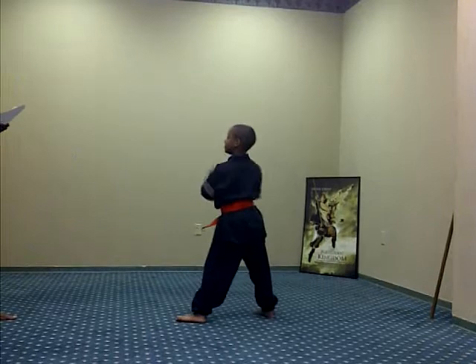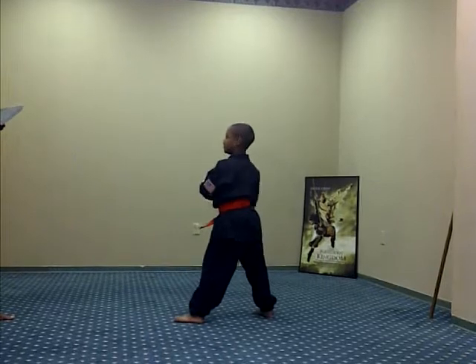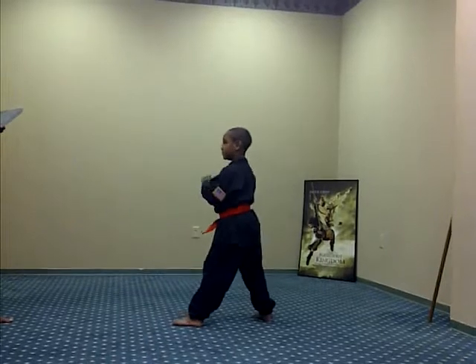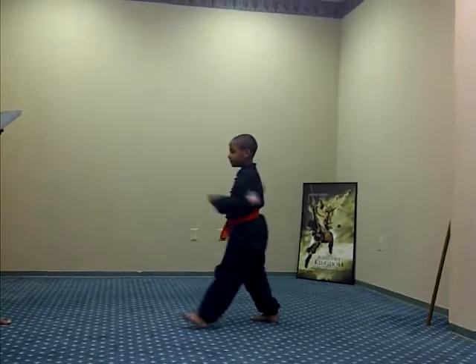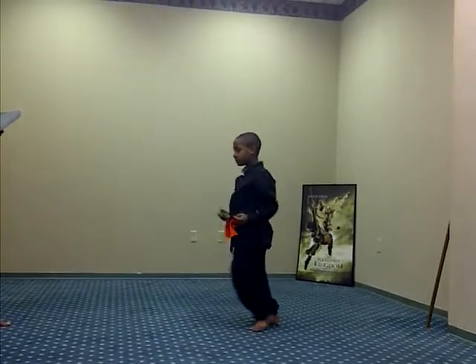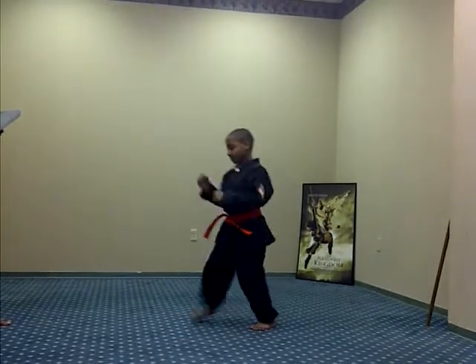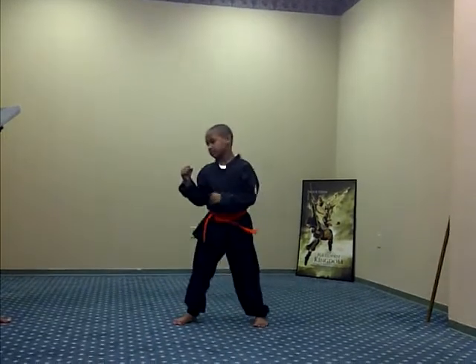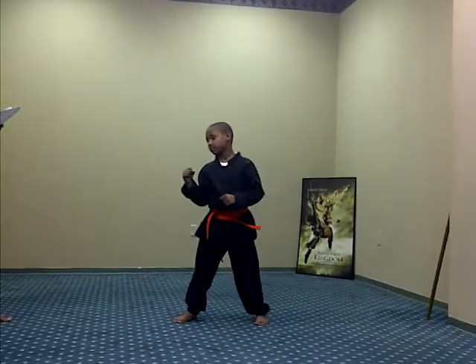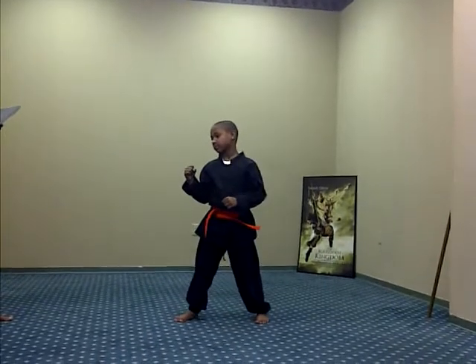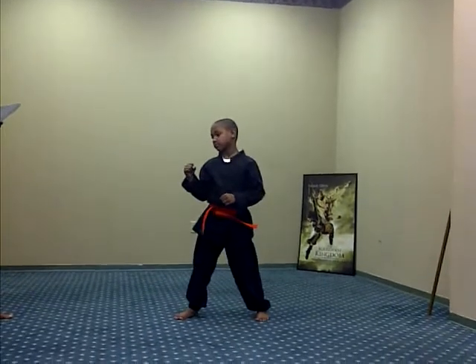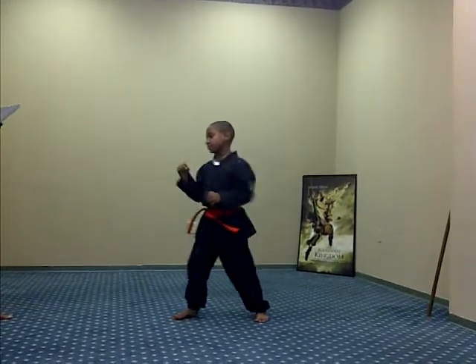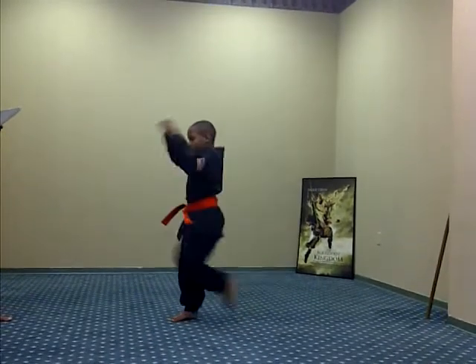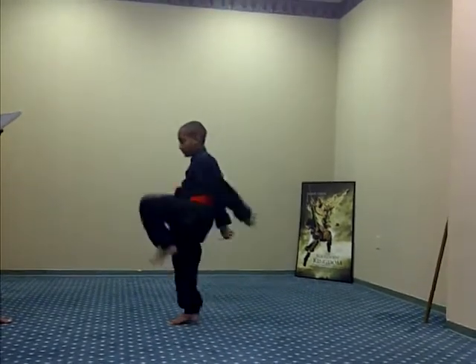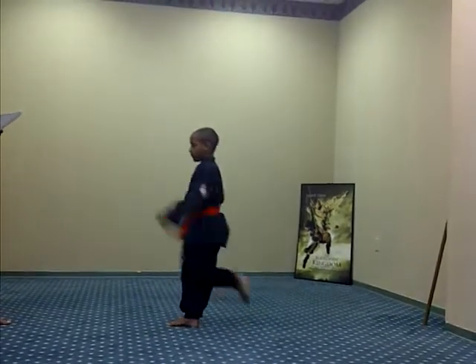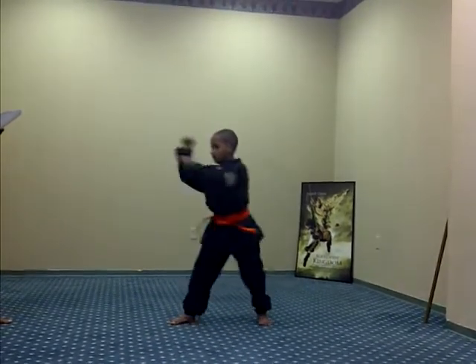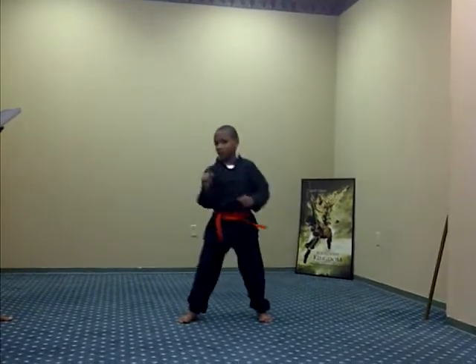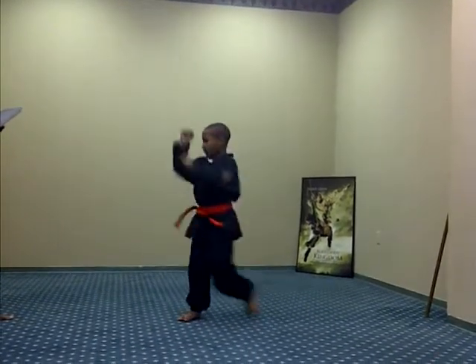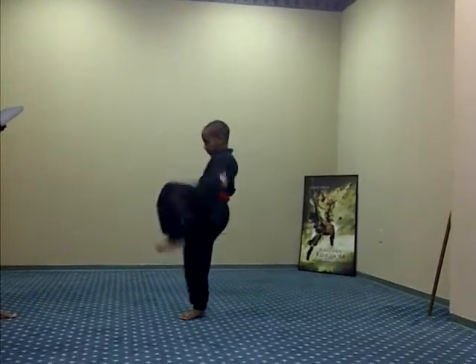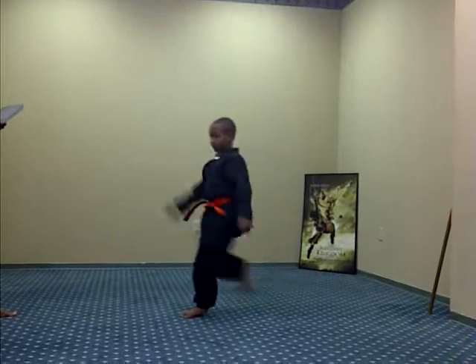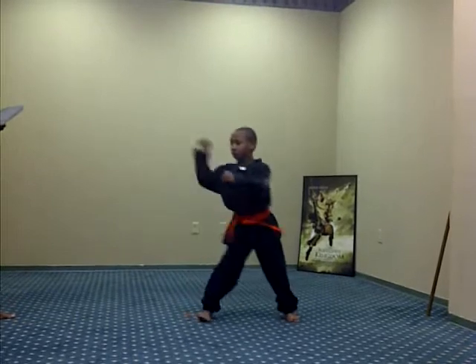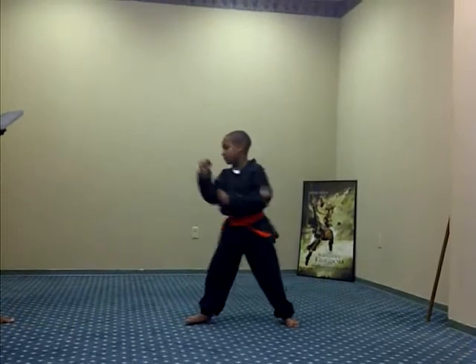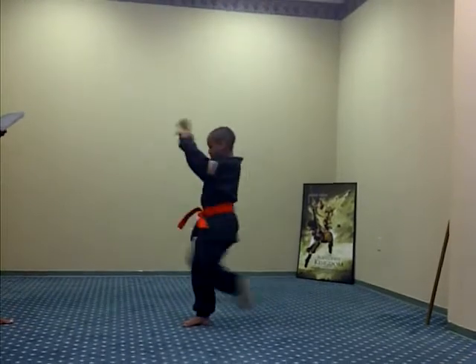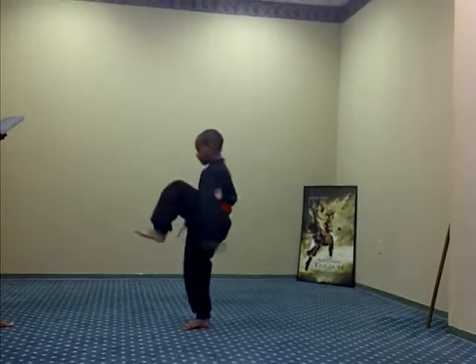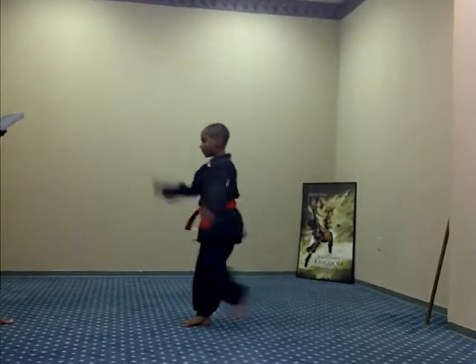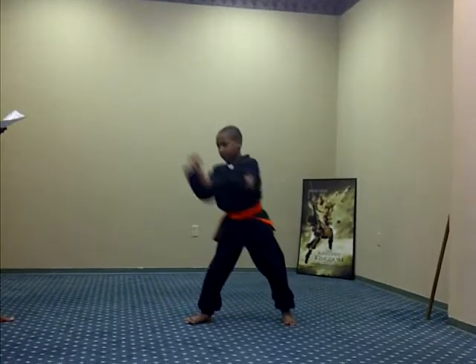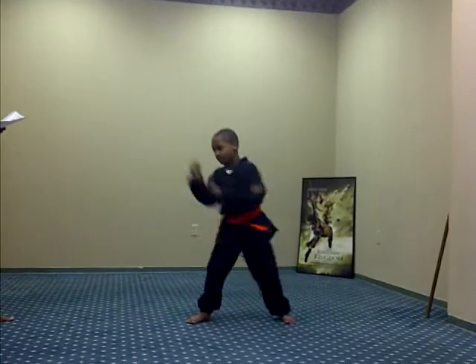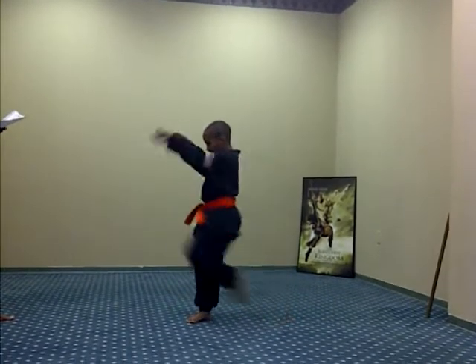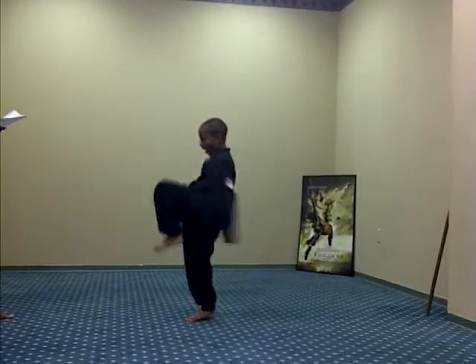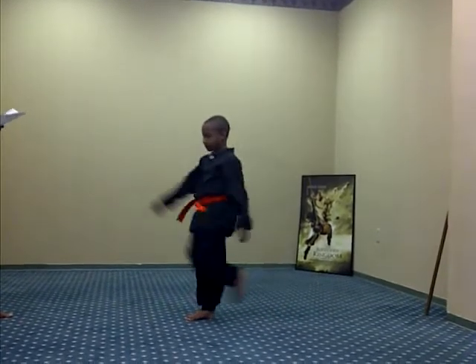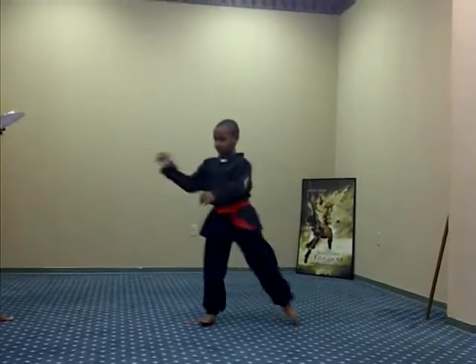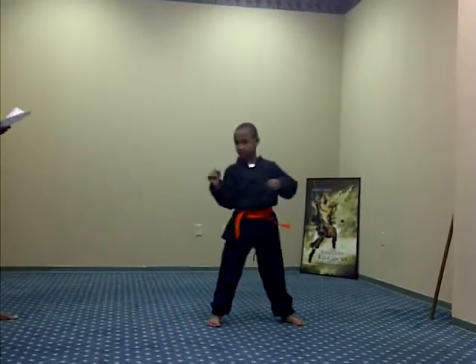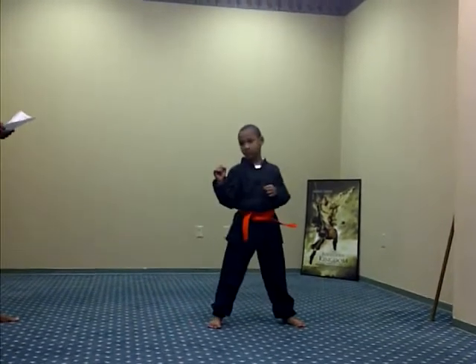Switch legs. Knee kick. Ready, one, two, three, Sanchi, four, five. Switch leg.